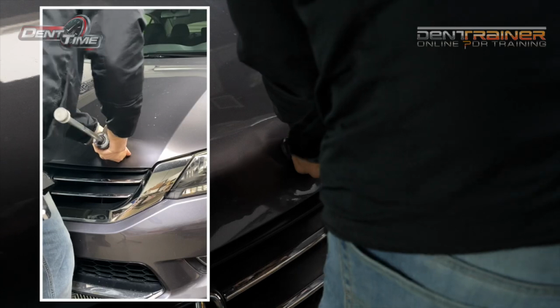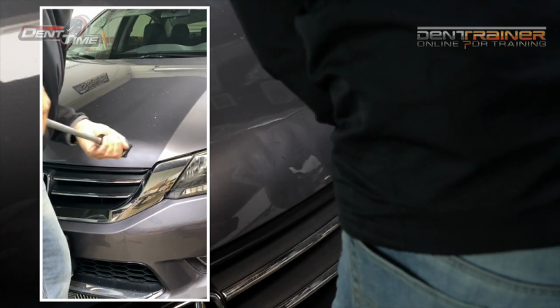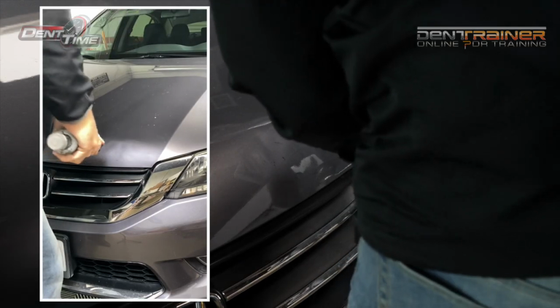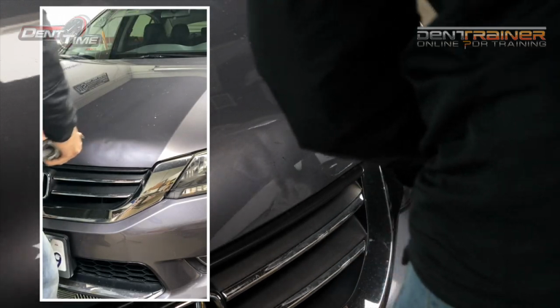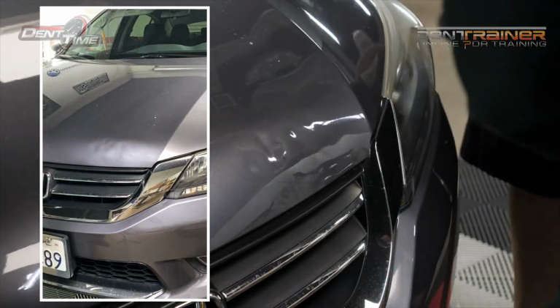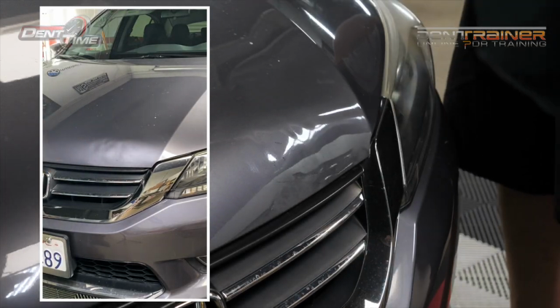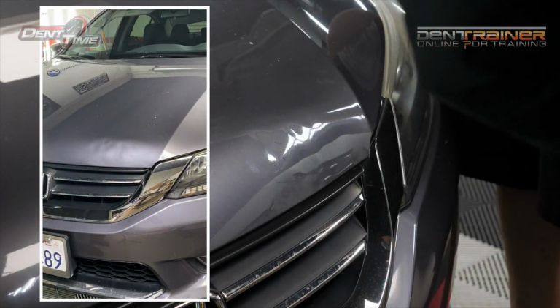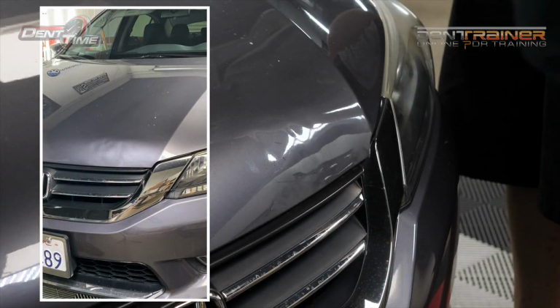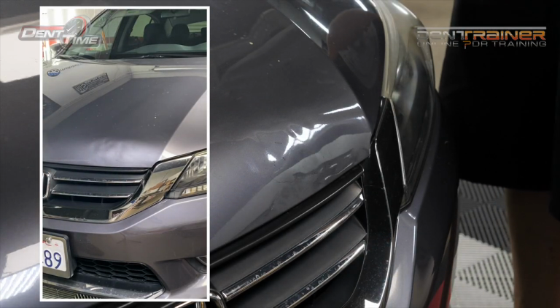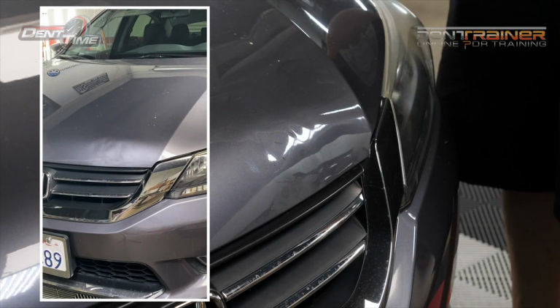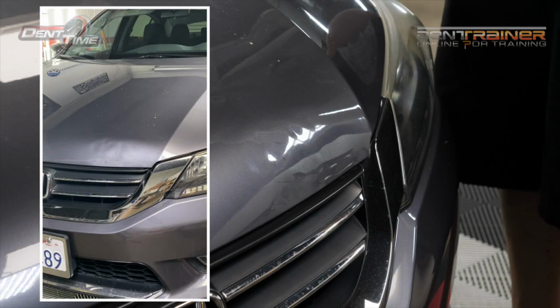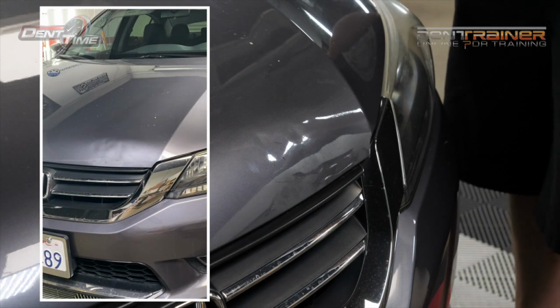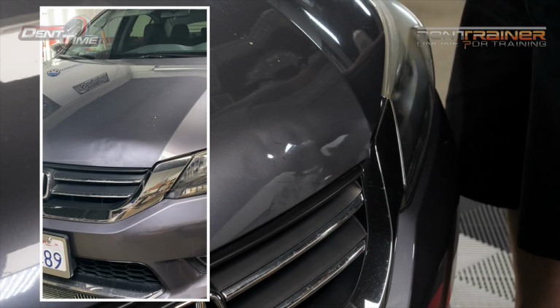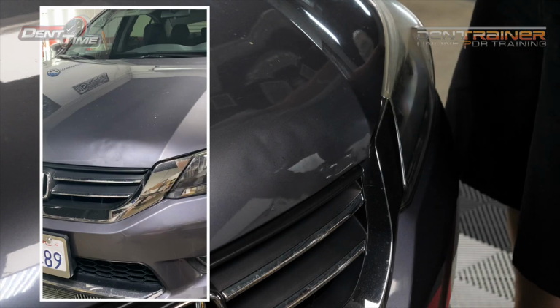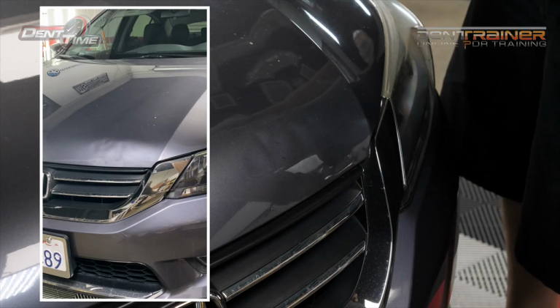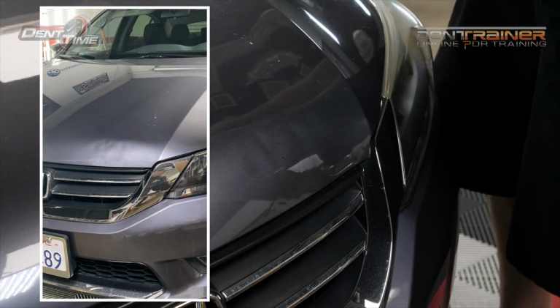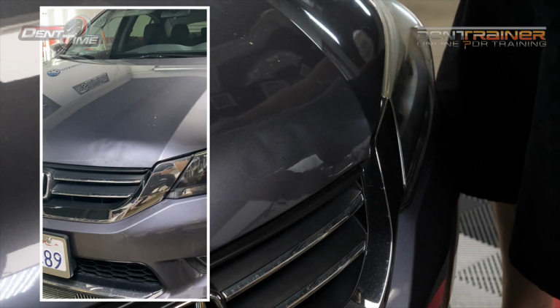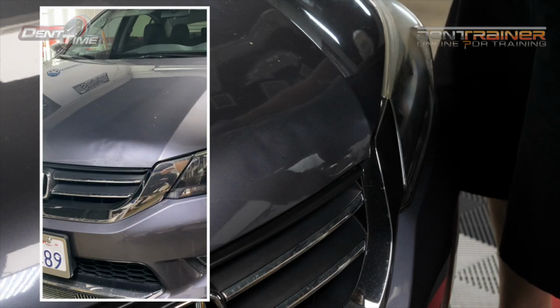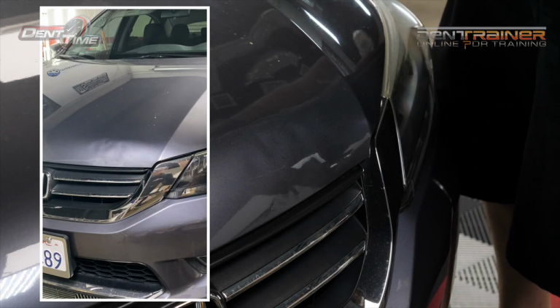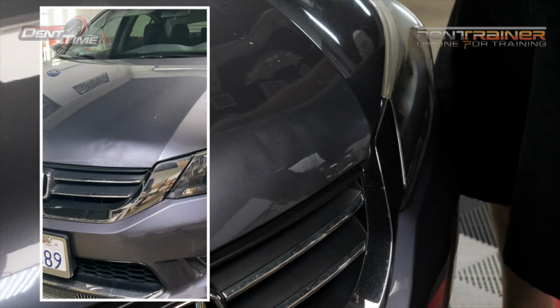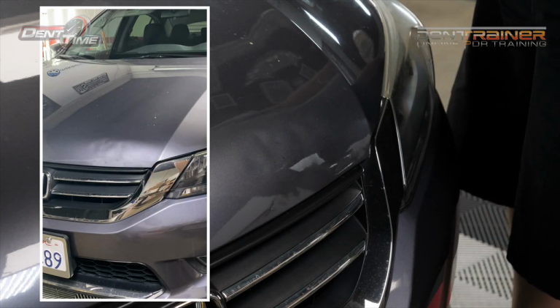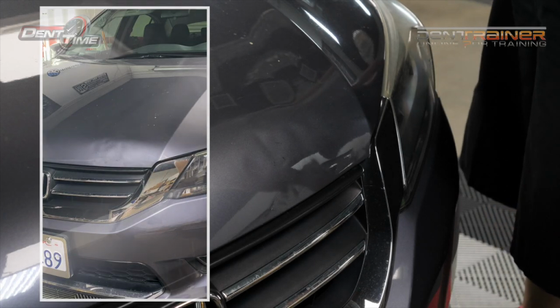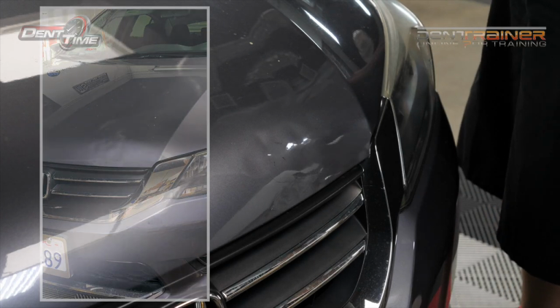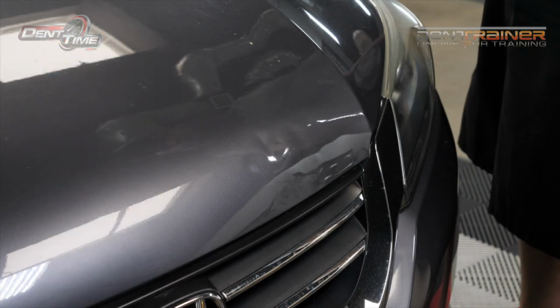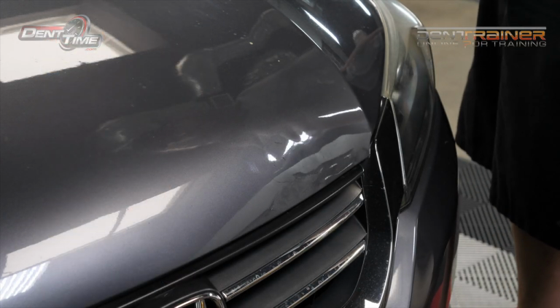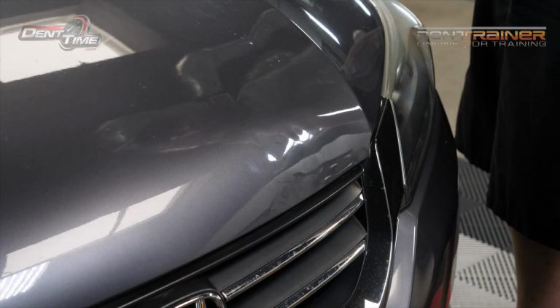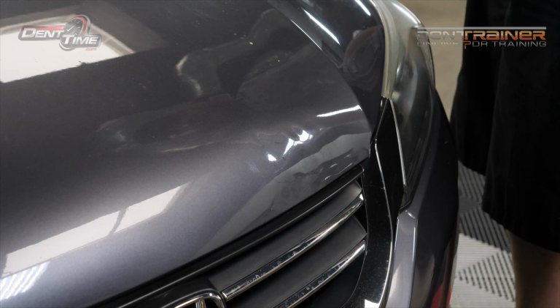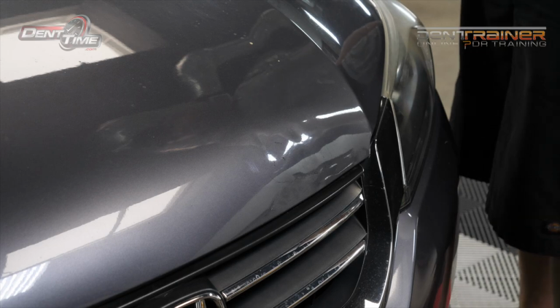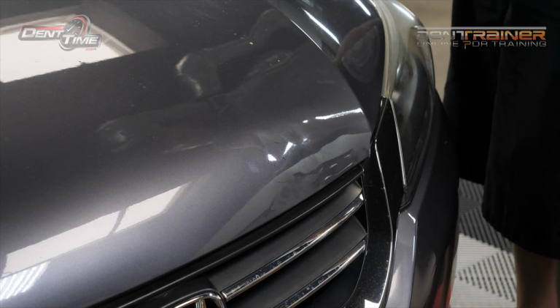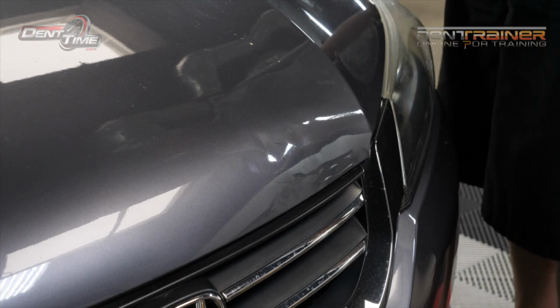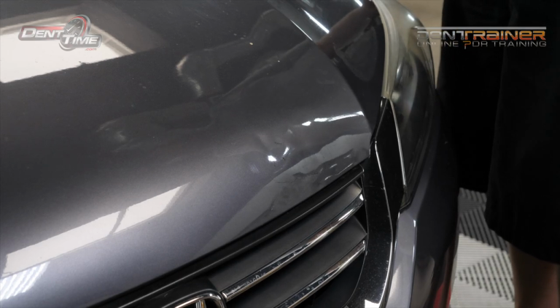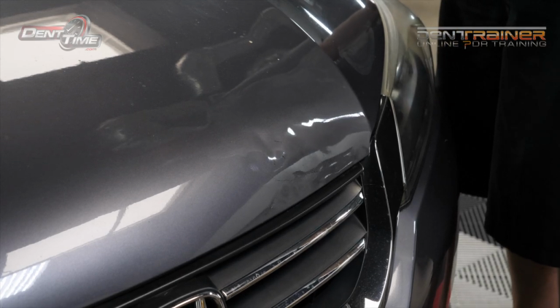I'm going to give you just a quick take on the rest of this repair. And meanwhile, if you're still watching this, you'll be able to watch the rest of it on Dent Trainer. If not, you'll see a little bit of a trailer.